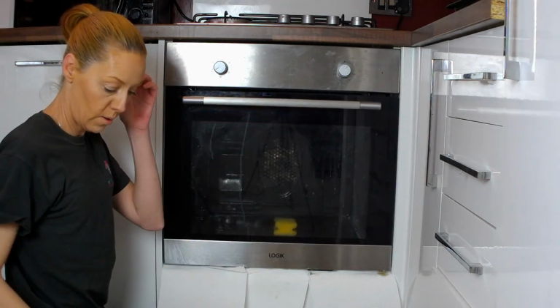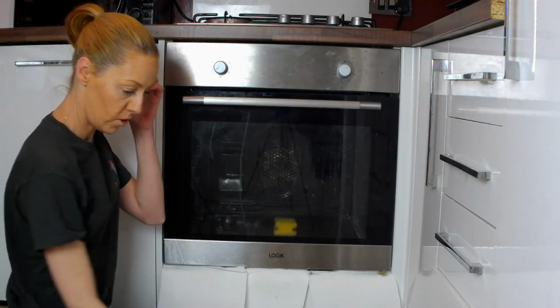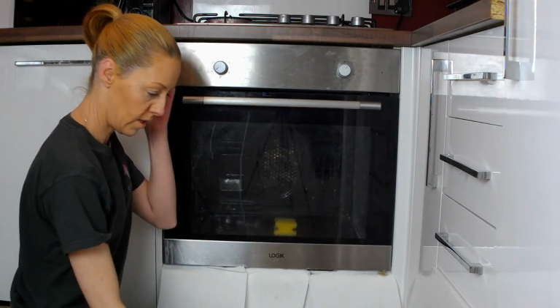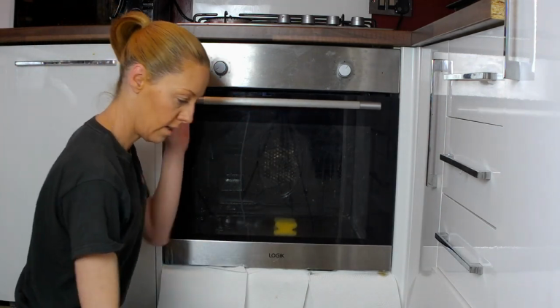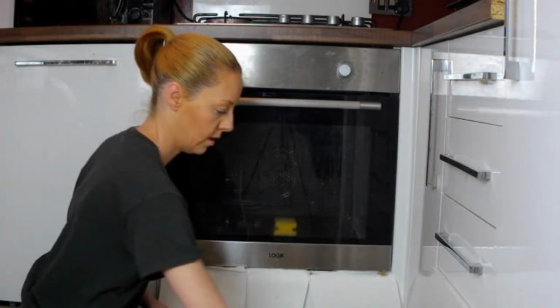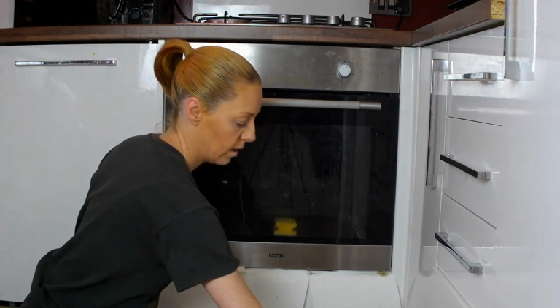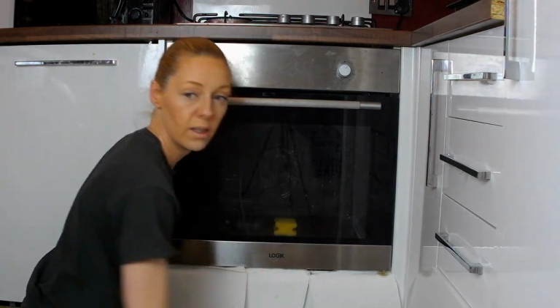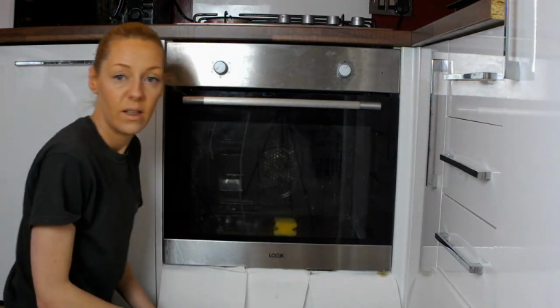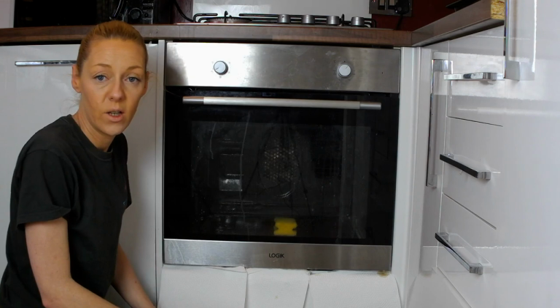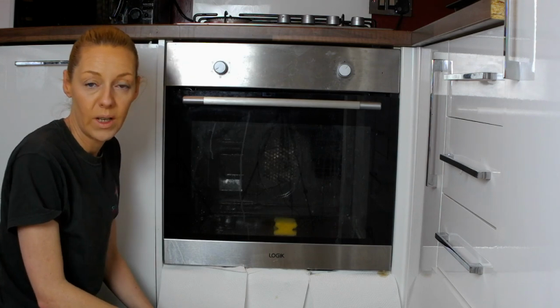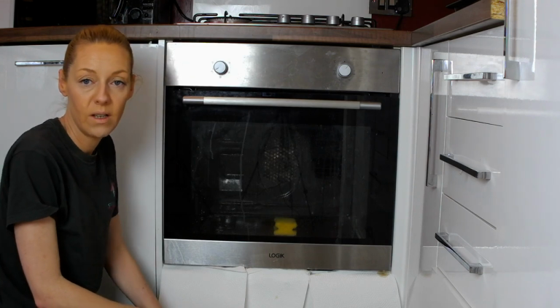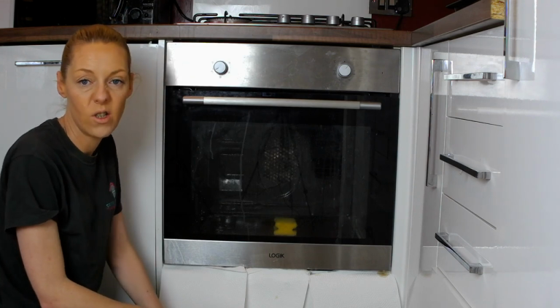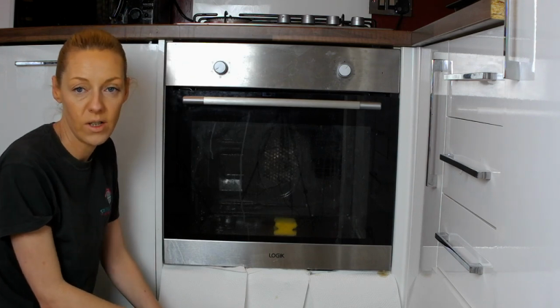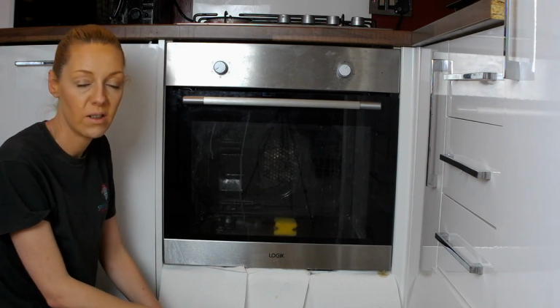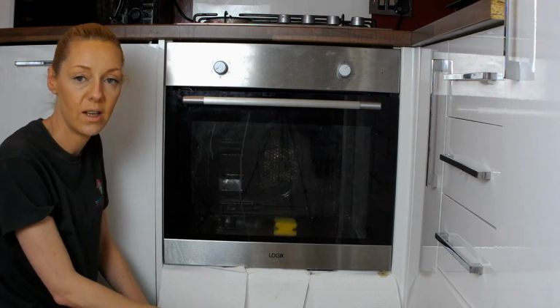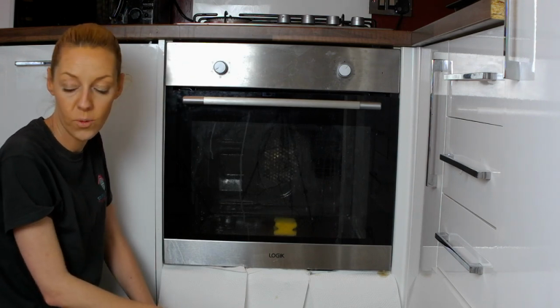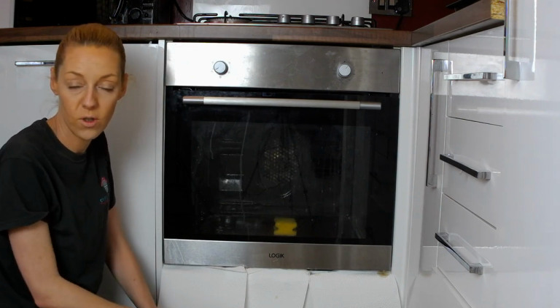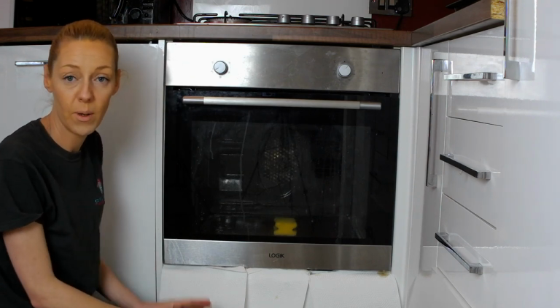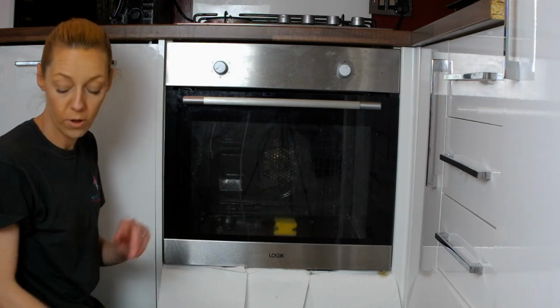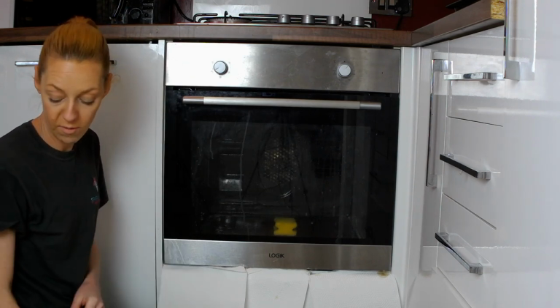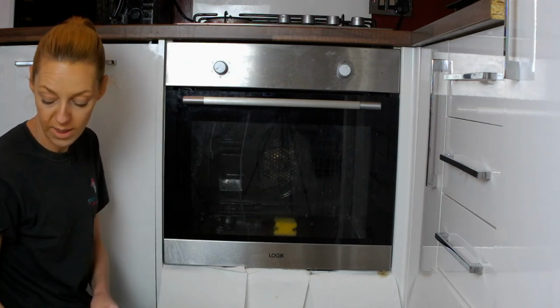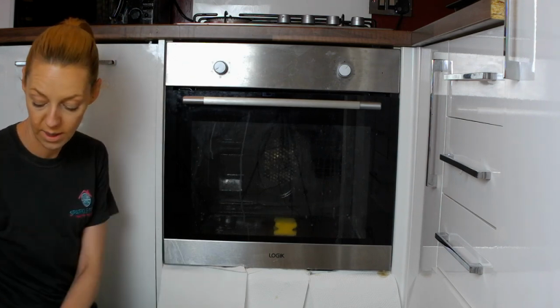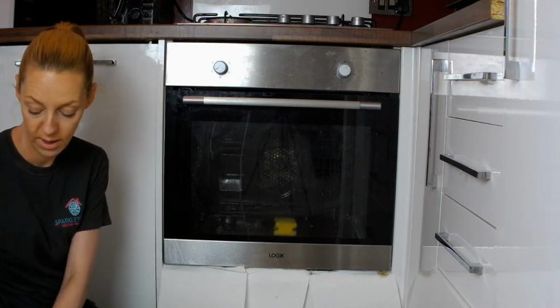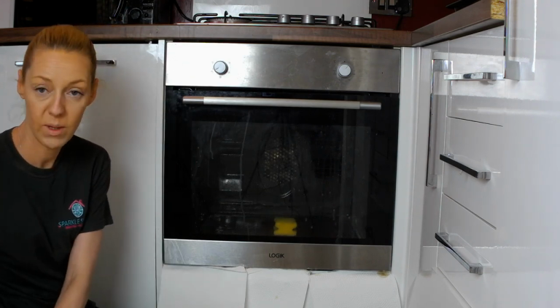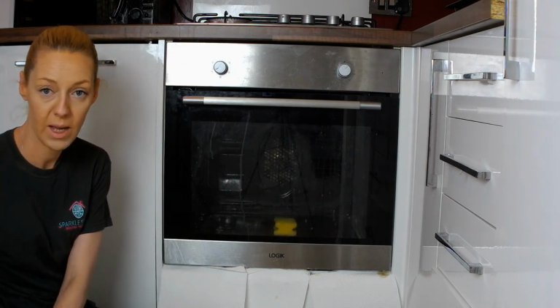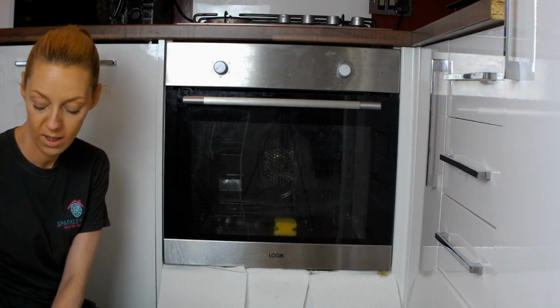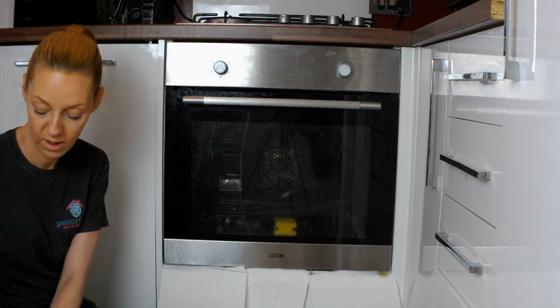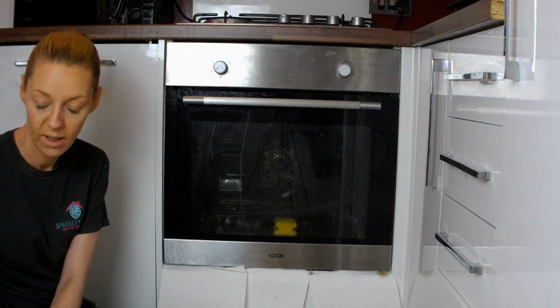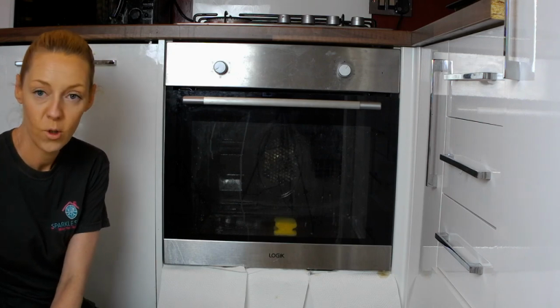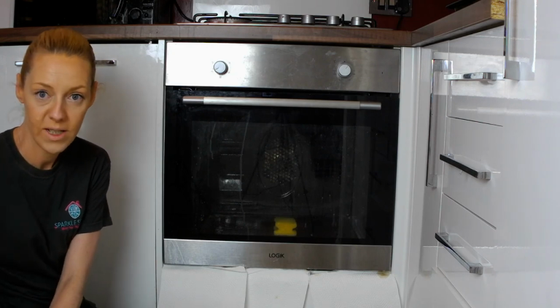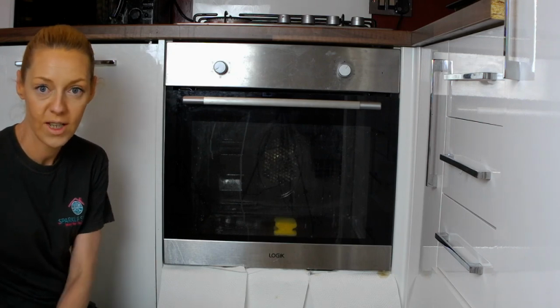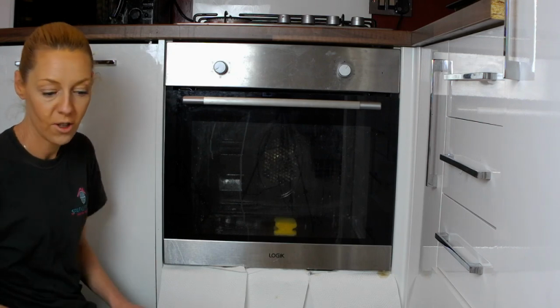Once you've done that, you can go away and do any housework or anything else you want to do for about 45 minutes. And when you come back, it'll be ready just to give it a clean.